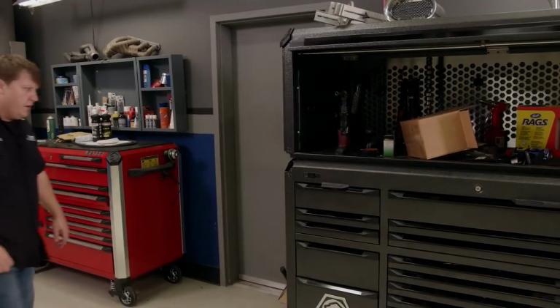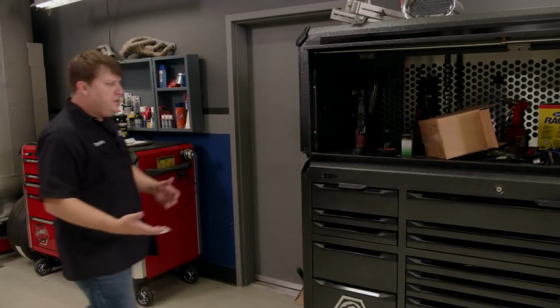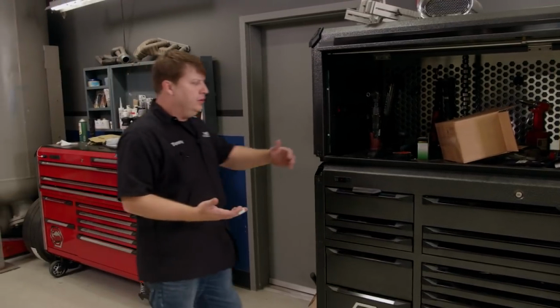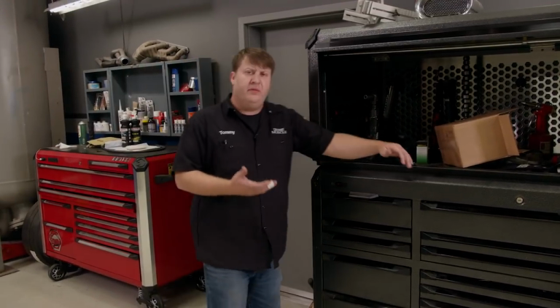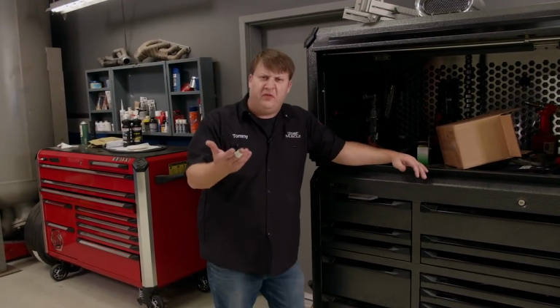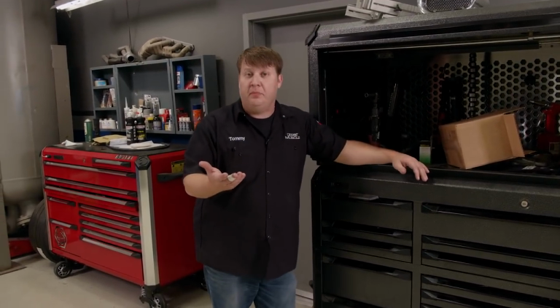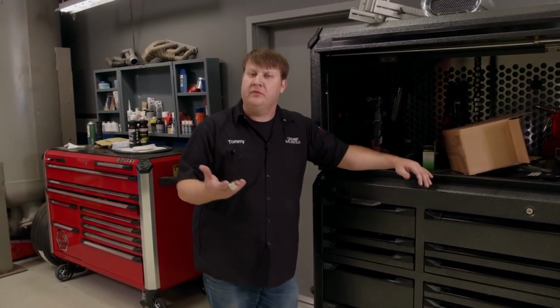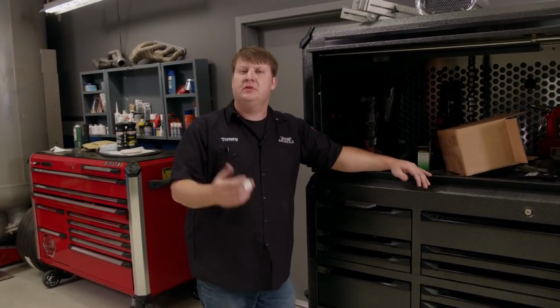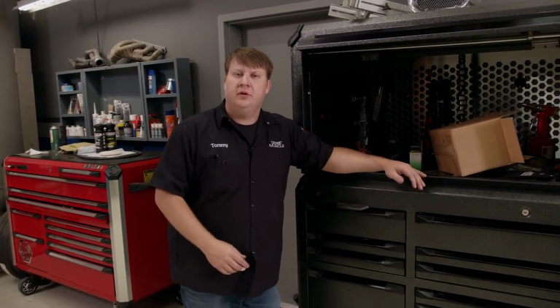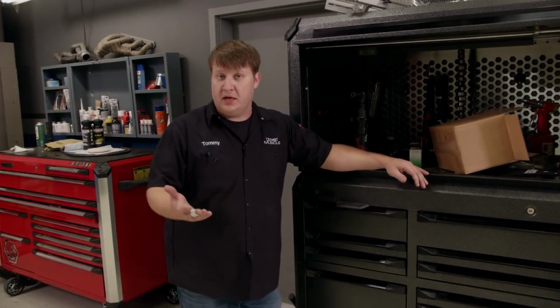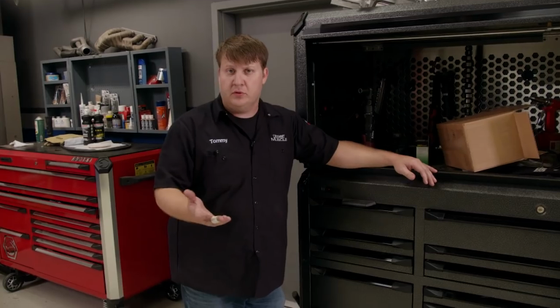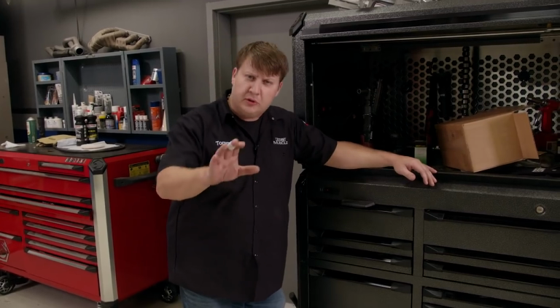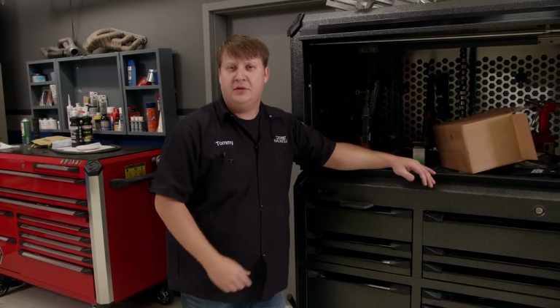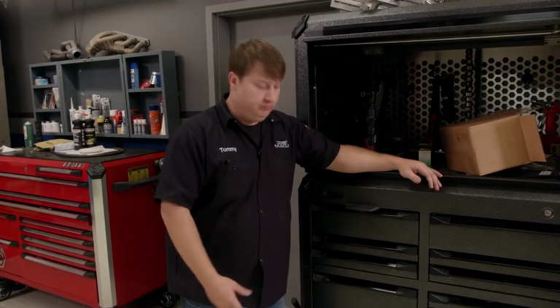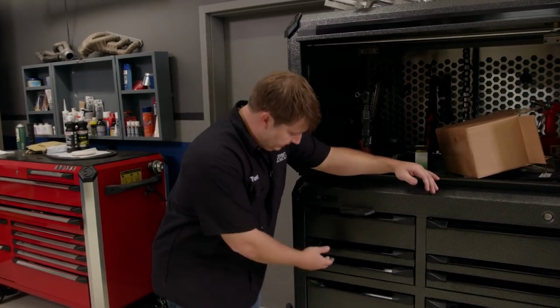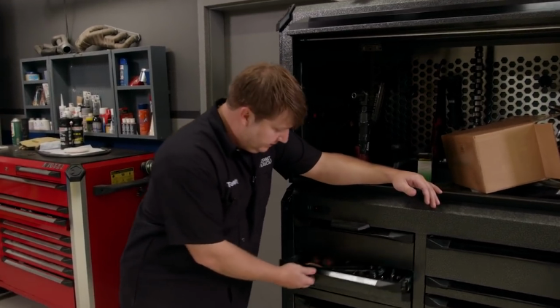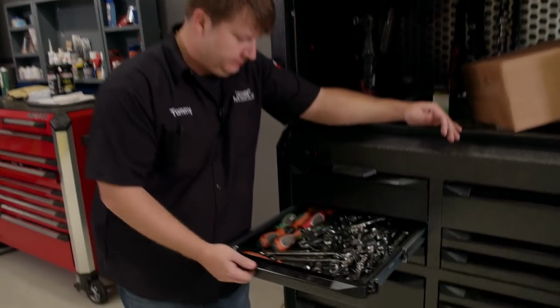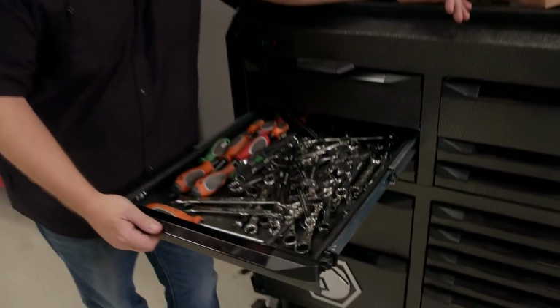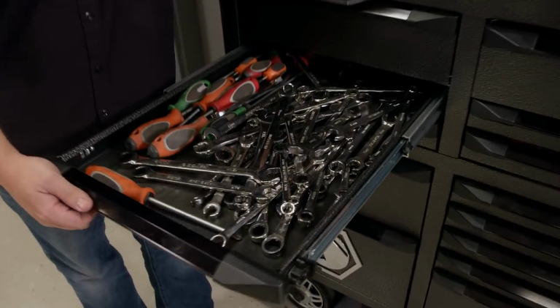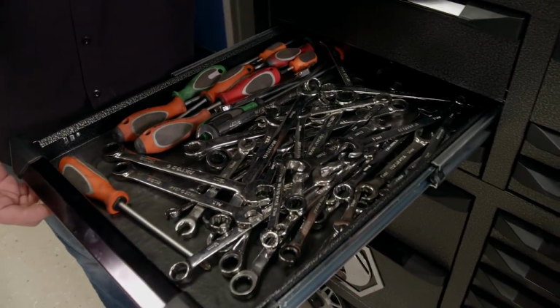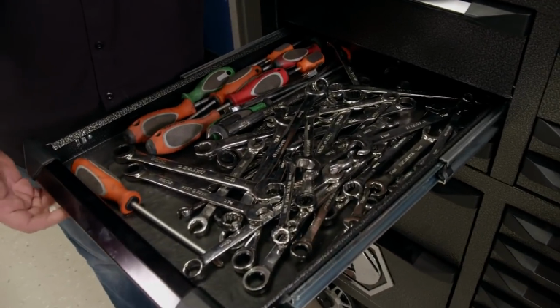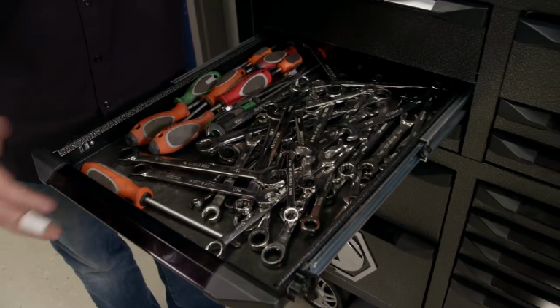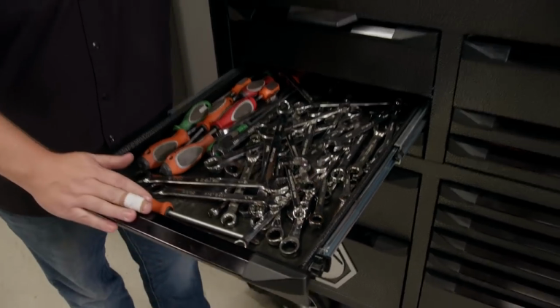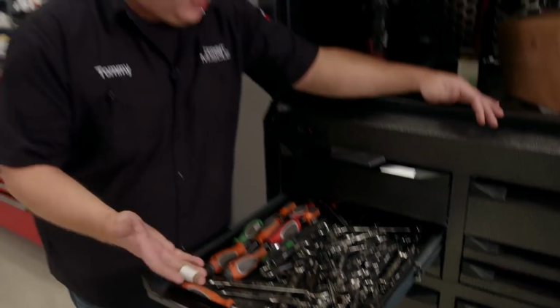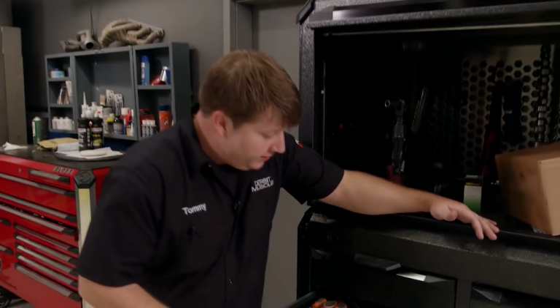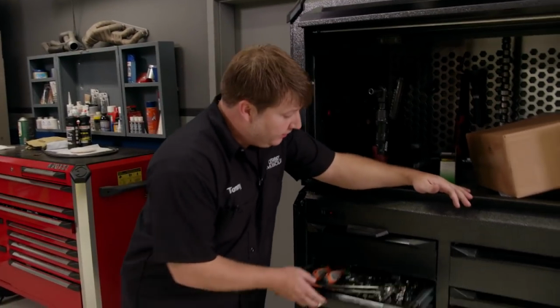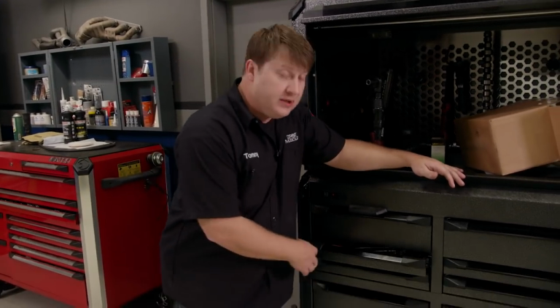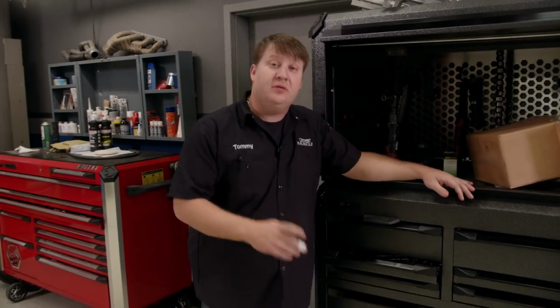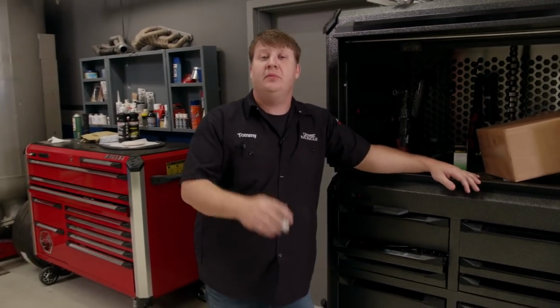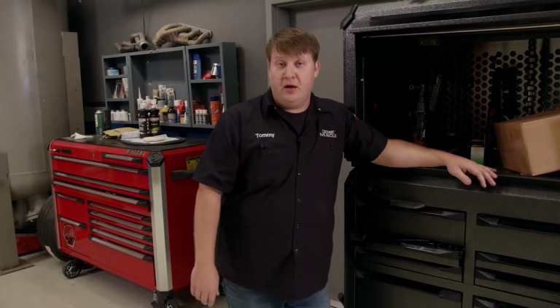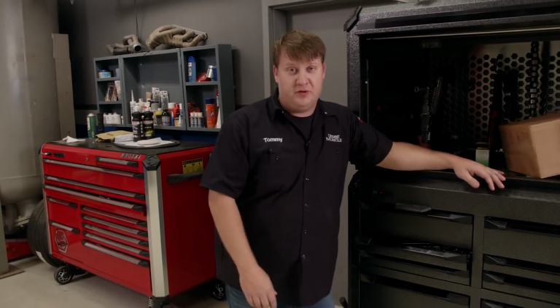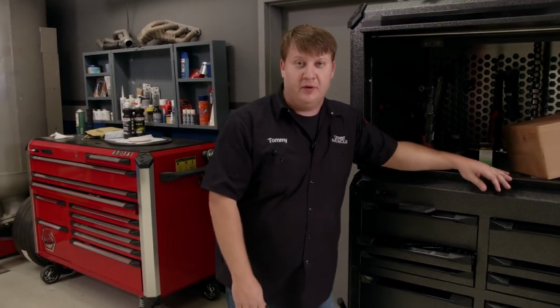Are any of you guys at home ever been fighting the battle of showing someone the inside of your drawers because you're a little bit ashamed? Kind of like this? Well, good news is I've got the cure for it. That way, whenever you're all said and done, you'll be able to show off what you're working with.